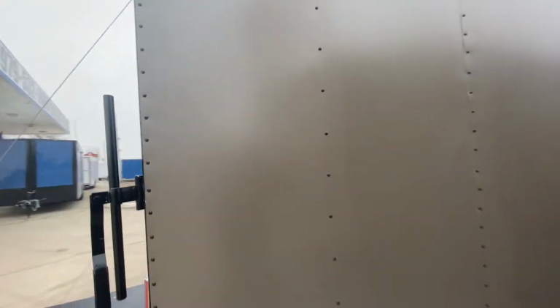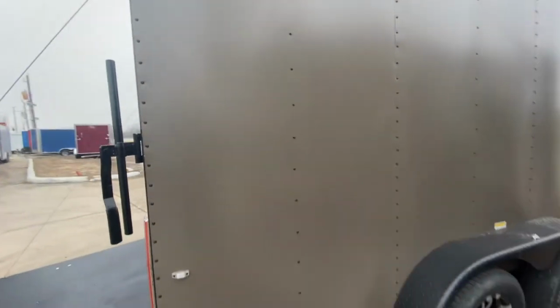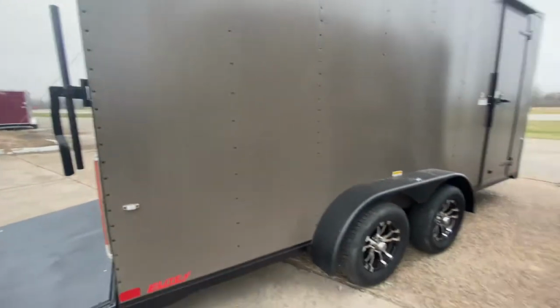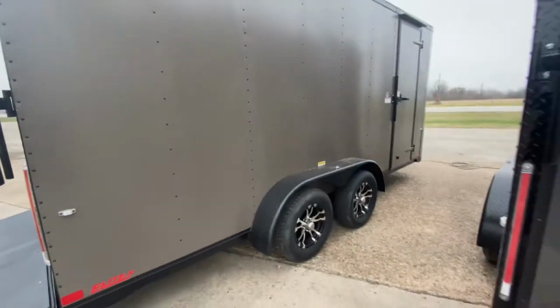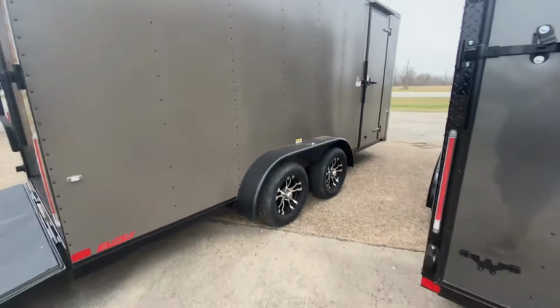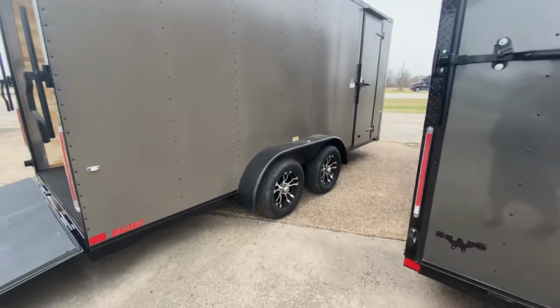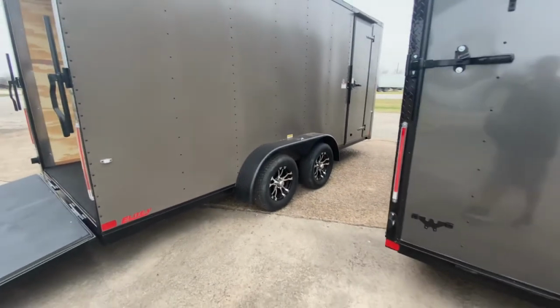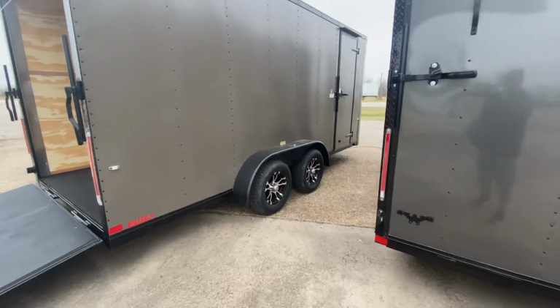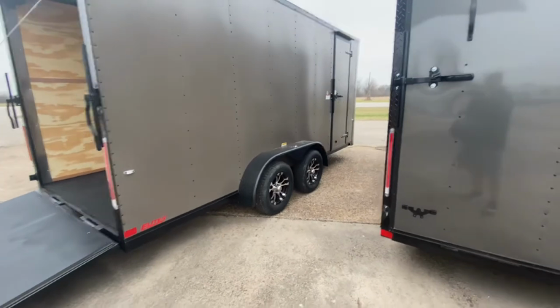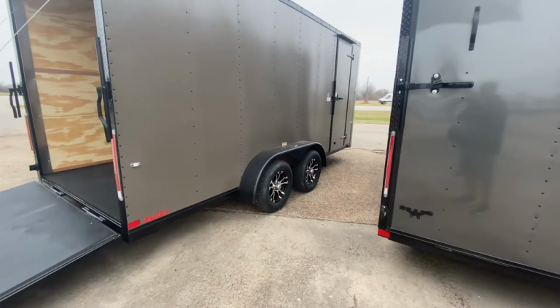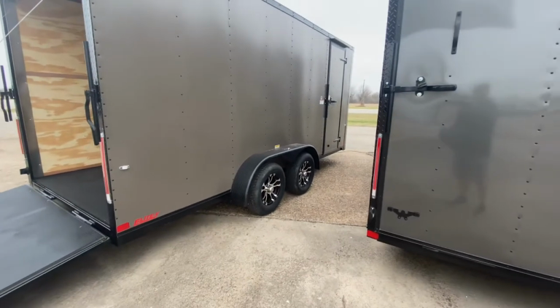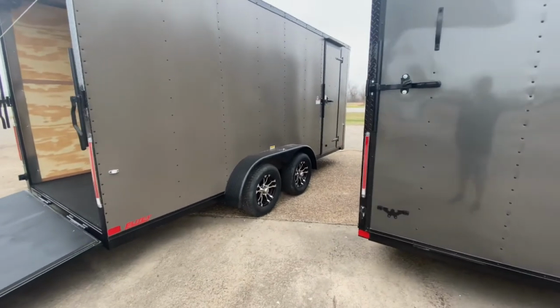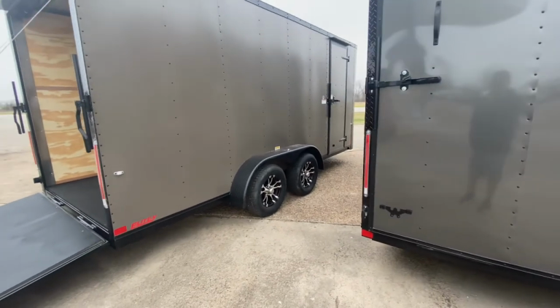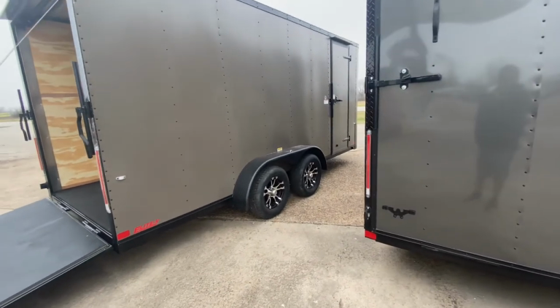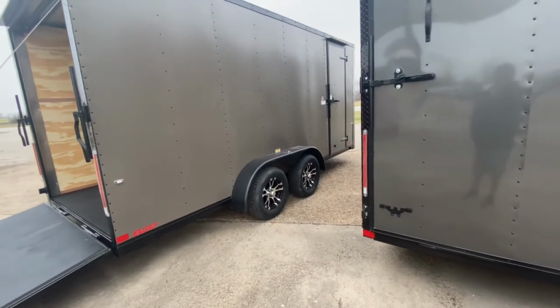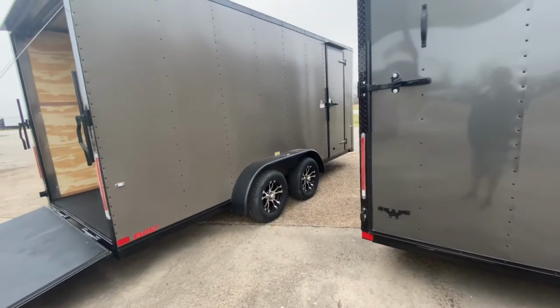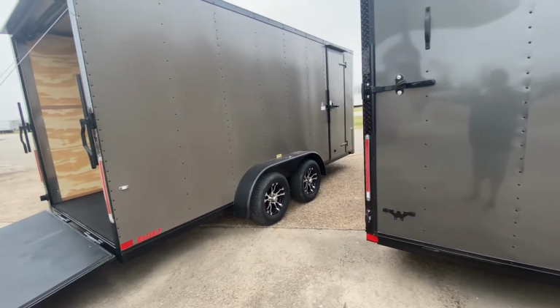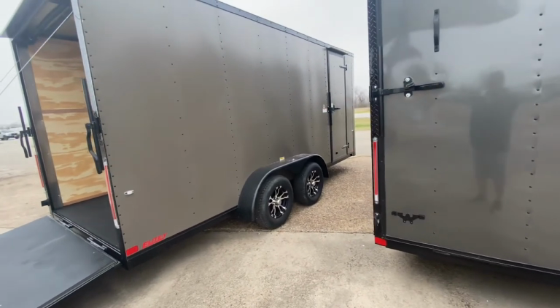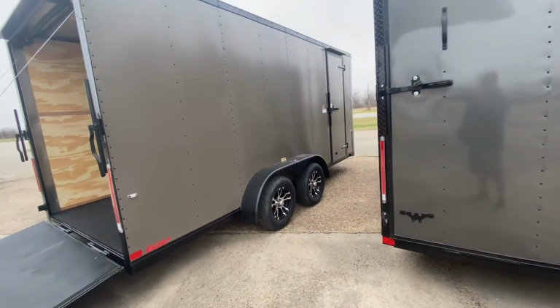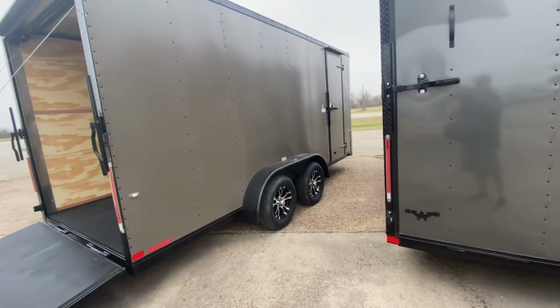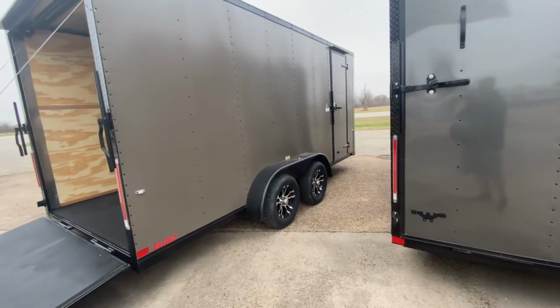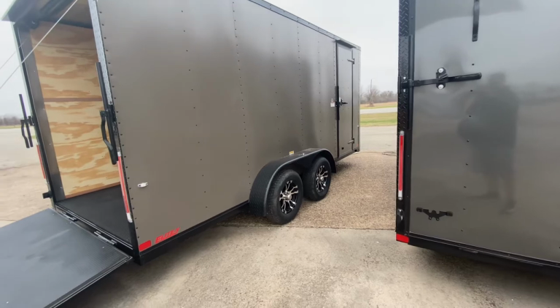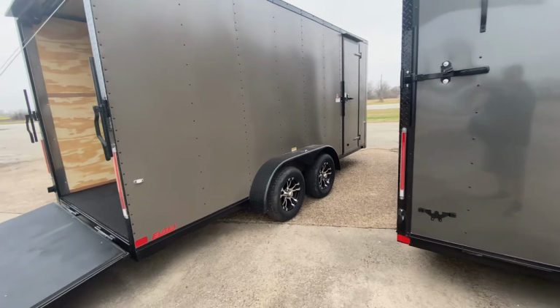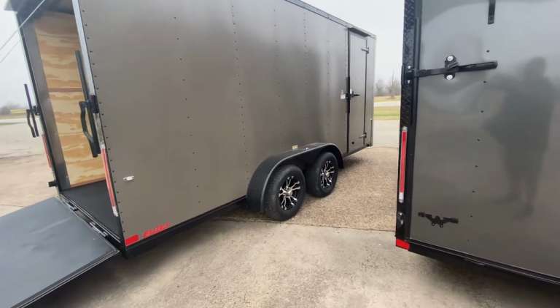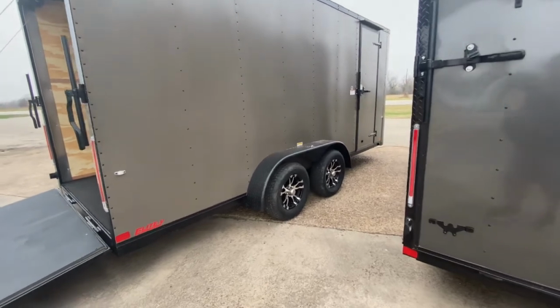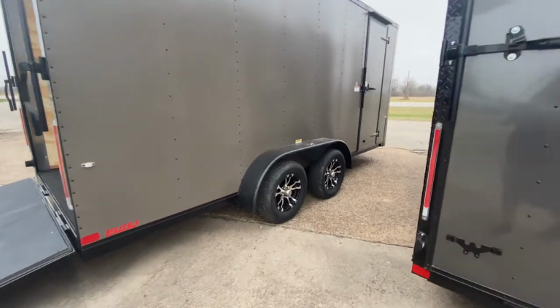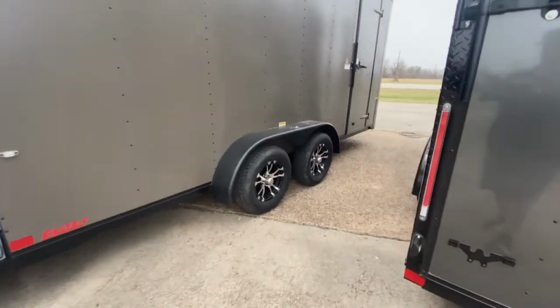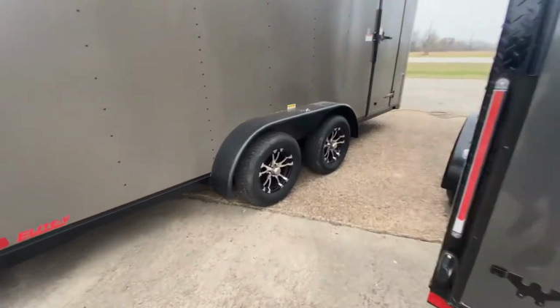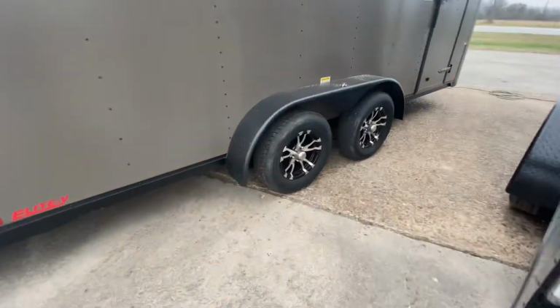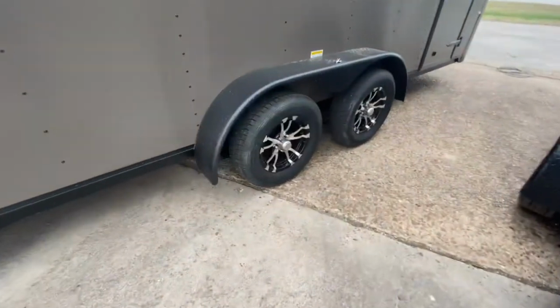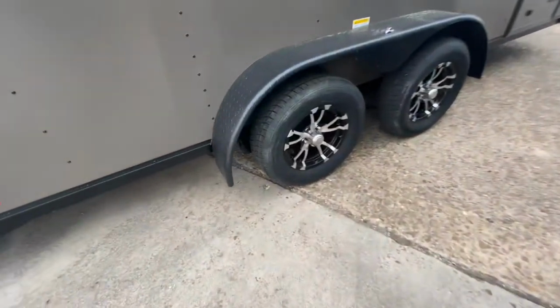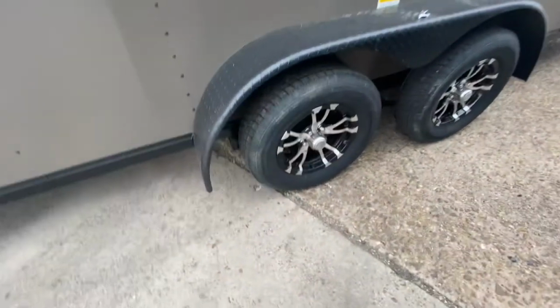This trailer comes equipped with four brand new 15-inch radial tires on spider aluminum wheels. It's going to have two 3,500-pound Dexter easy lube axles. As you can see, it's got the upgraded wheels.